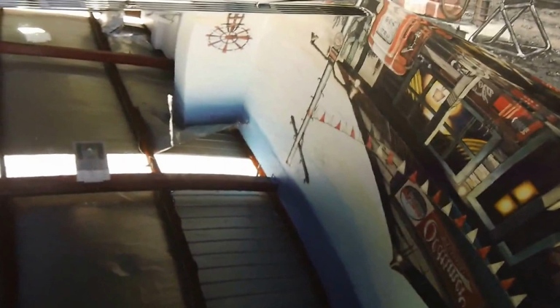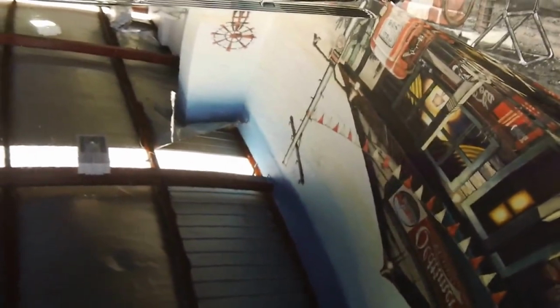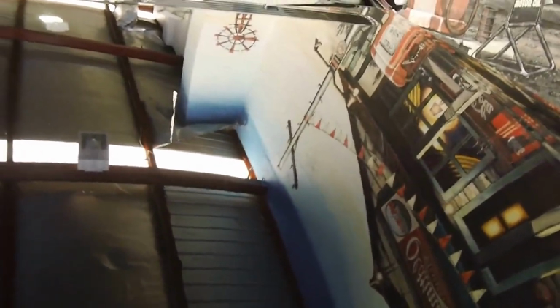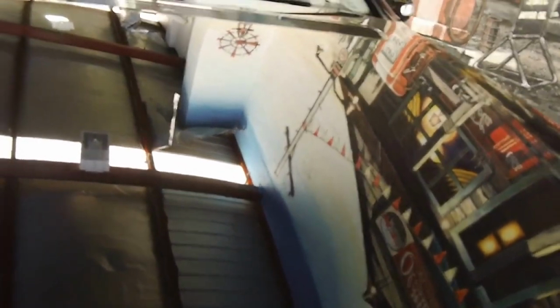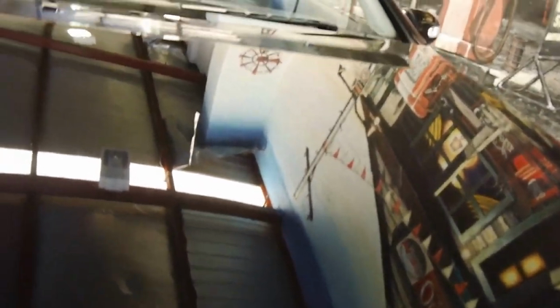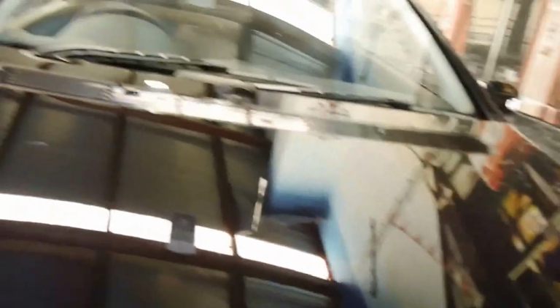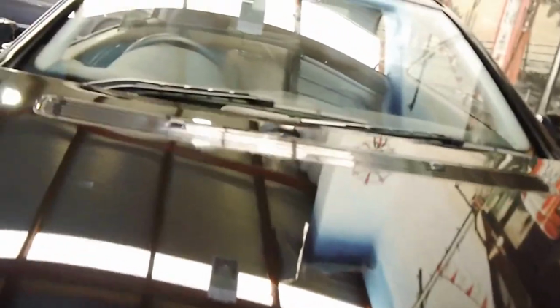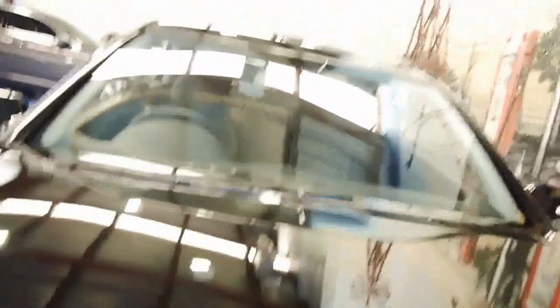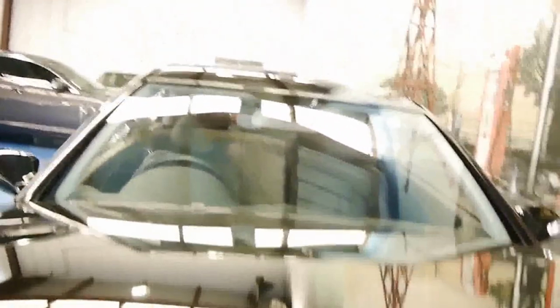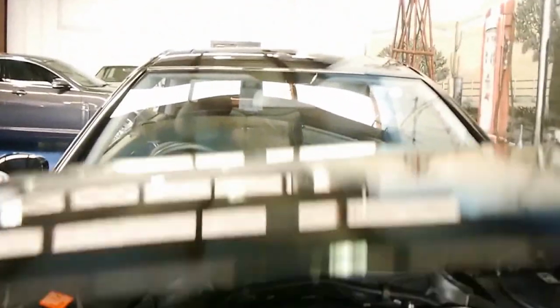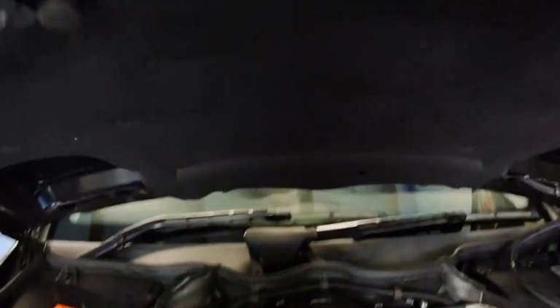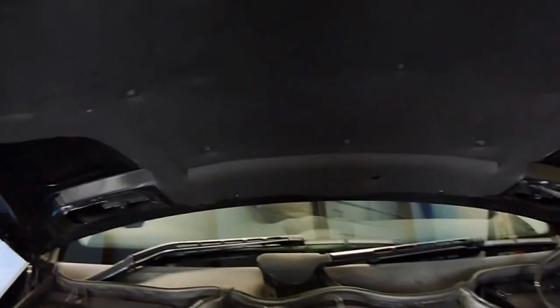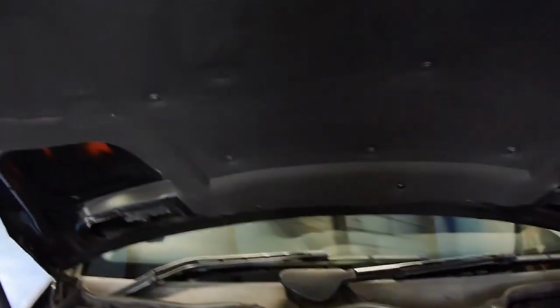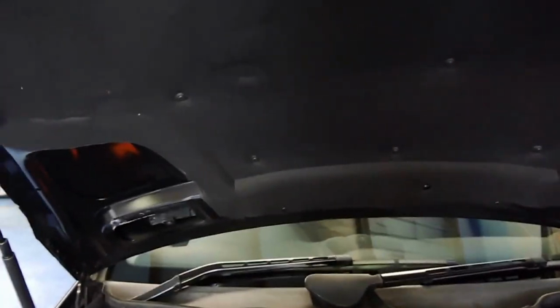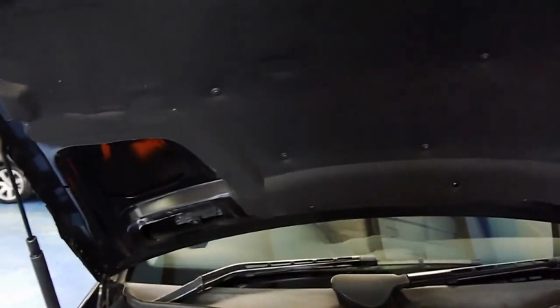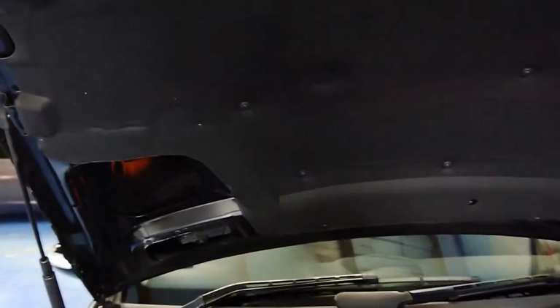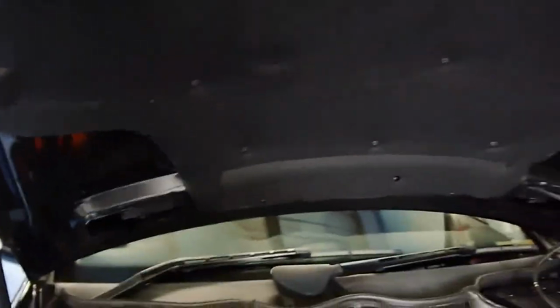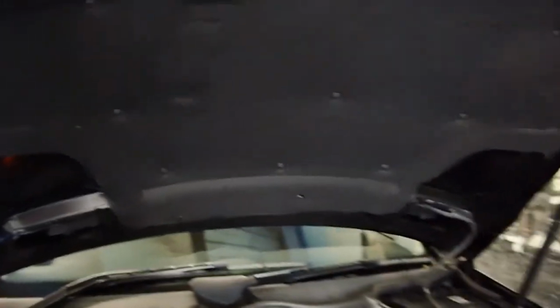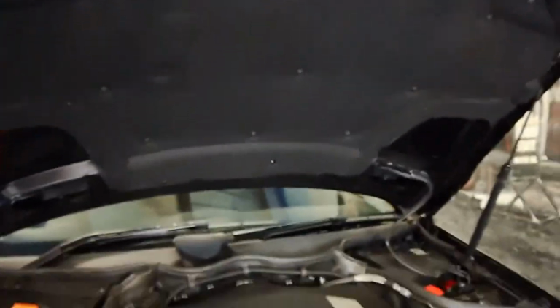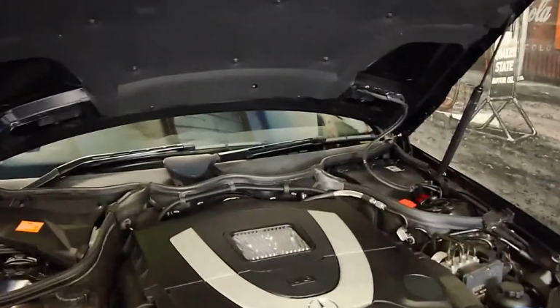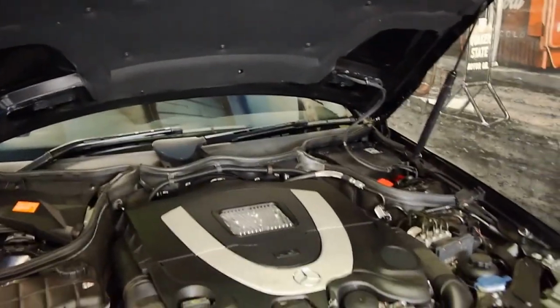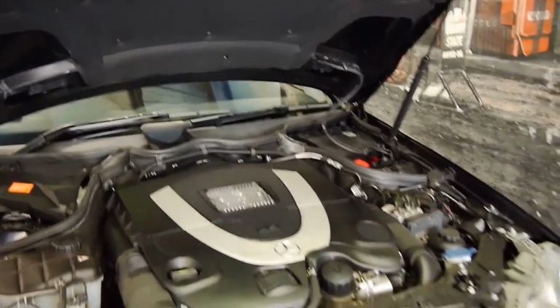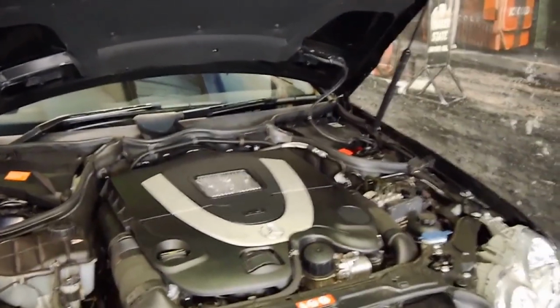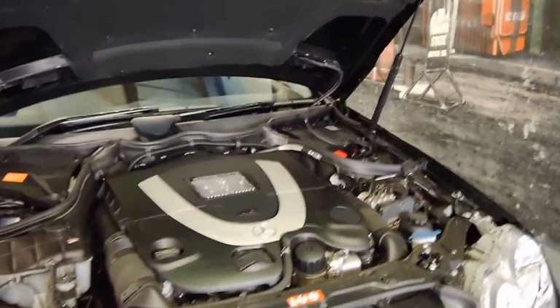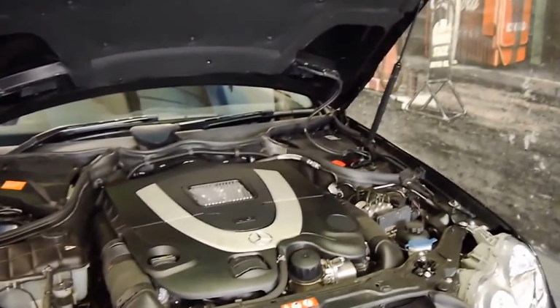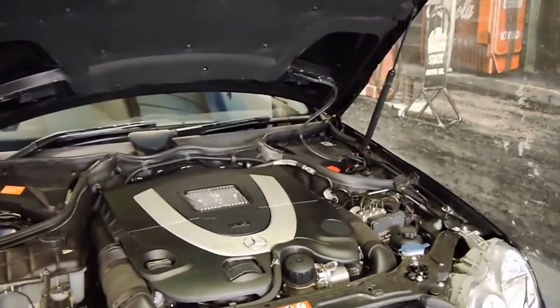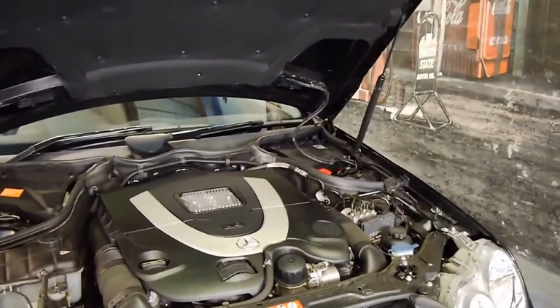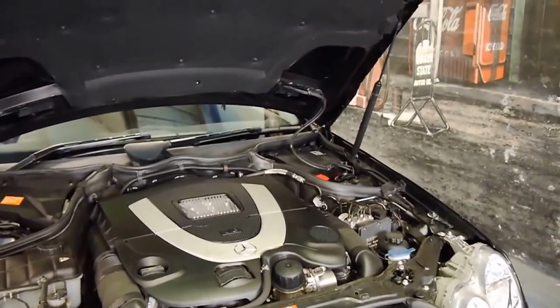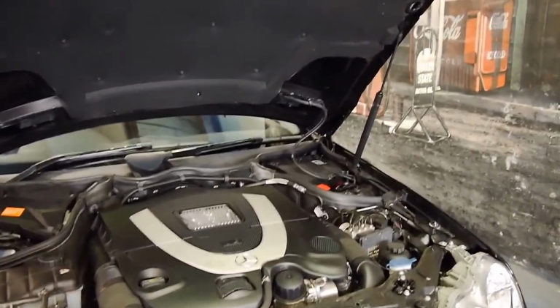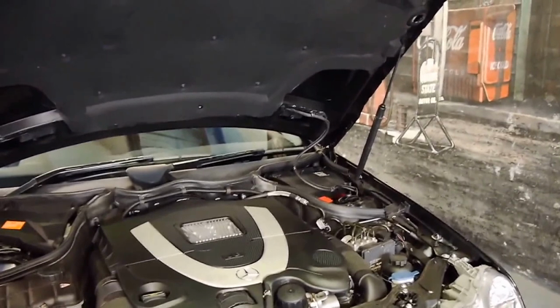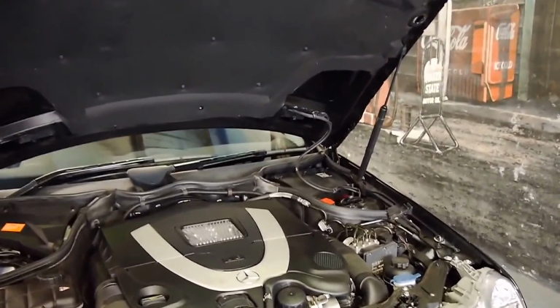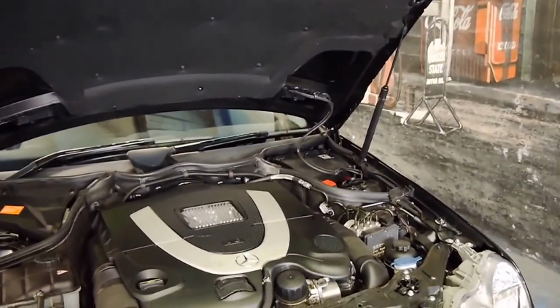The car has been garaged. We still need to give it a good detail. You can tell by the engine cover whether it's the all-new V8 or the old 5 litre.